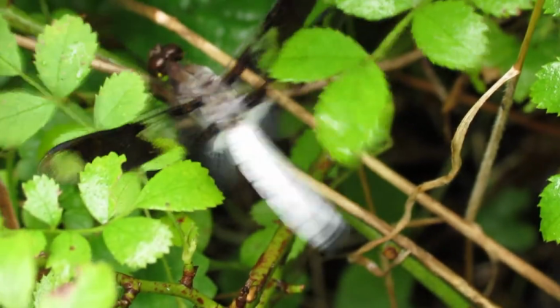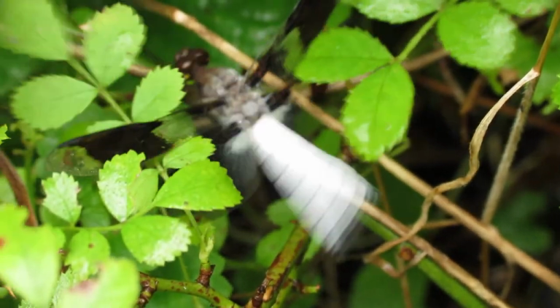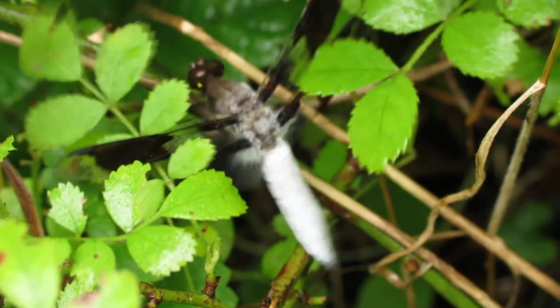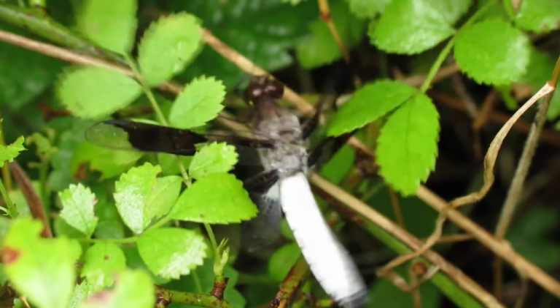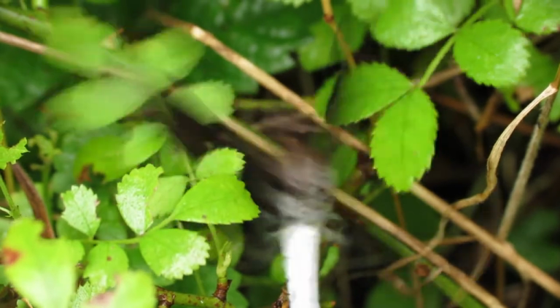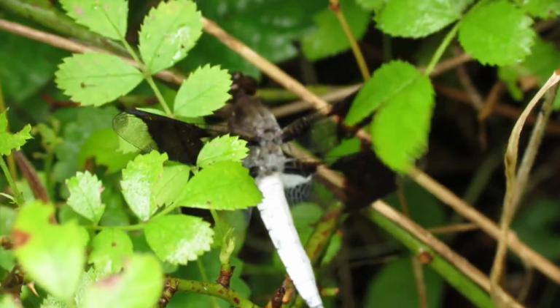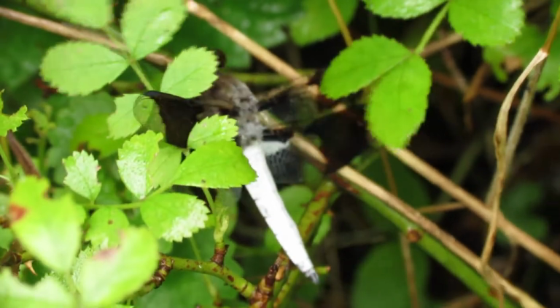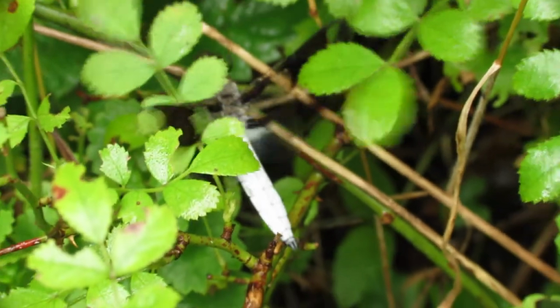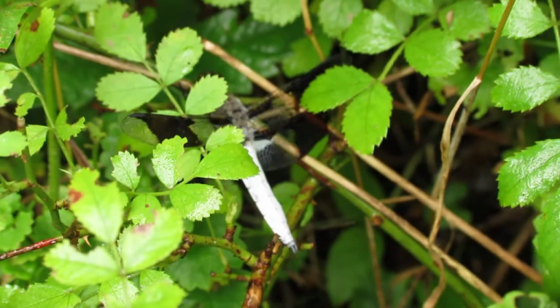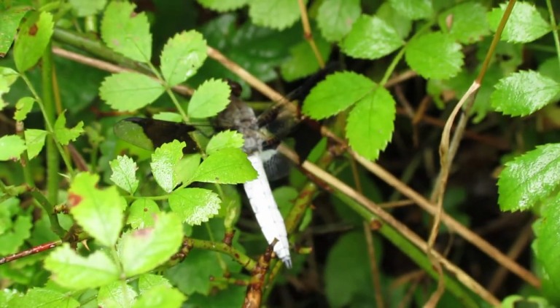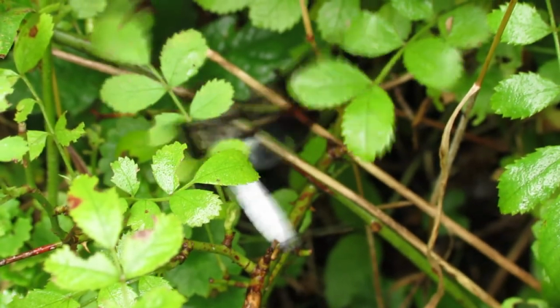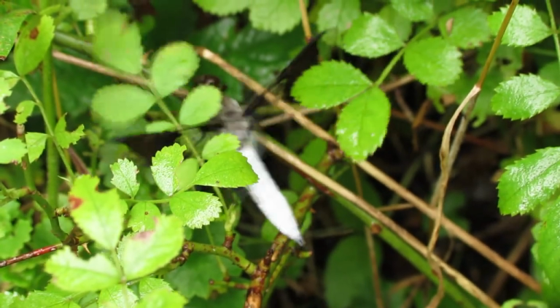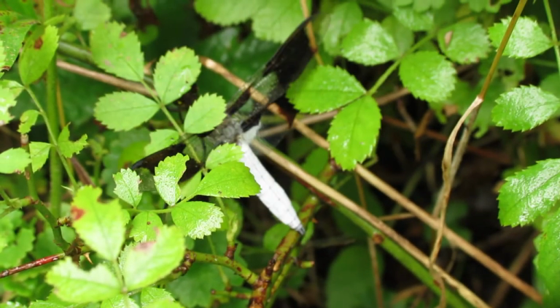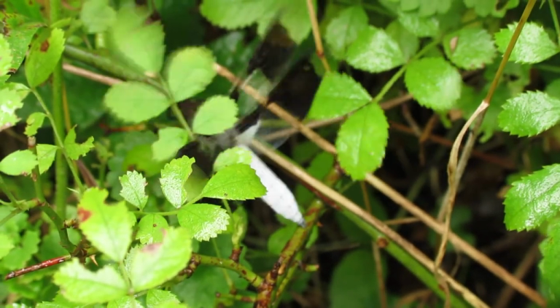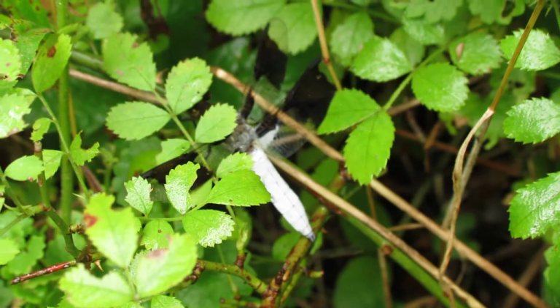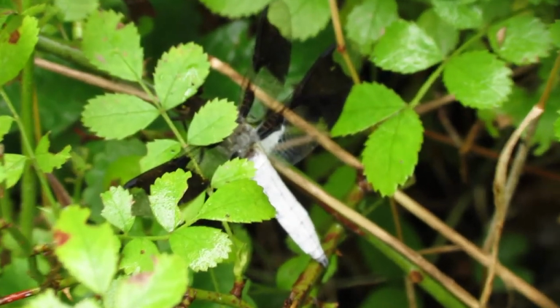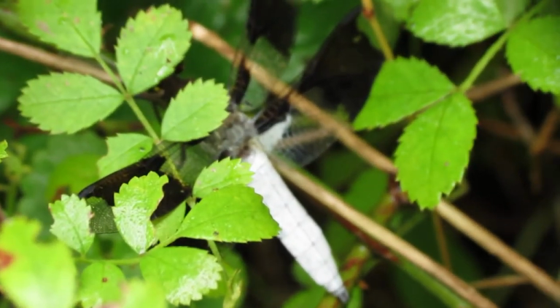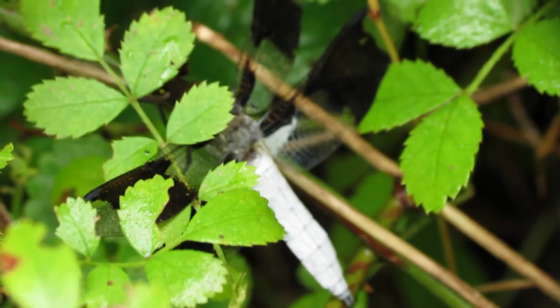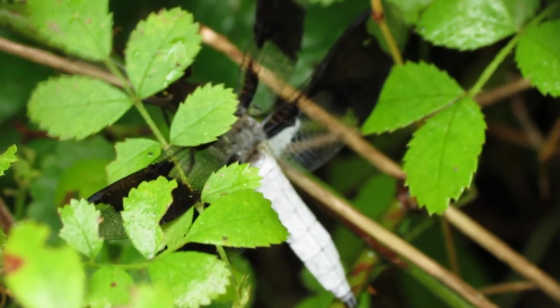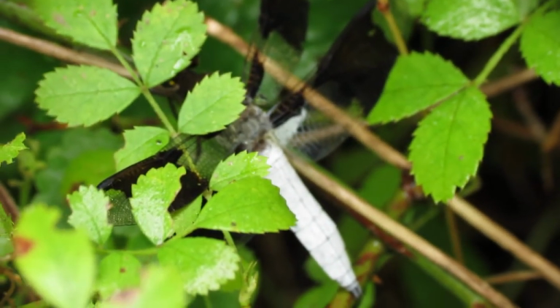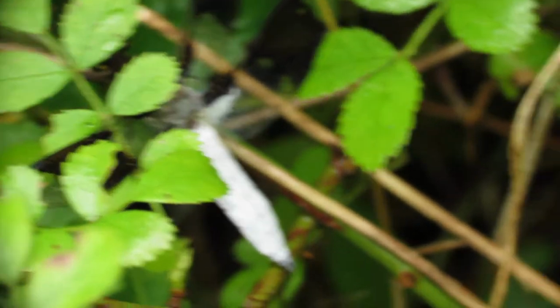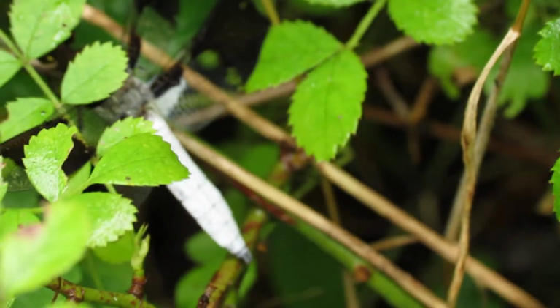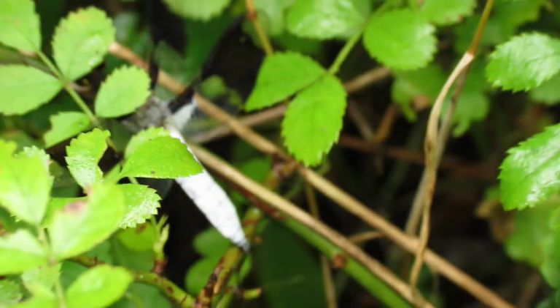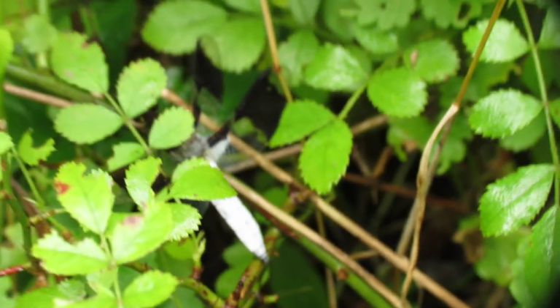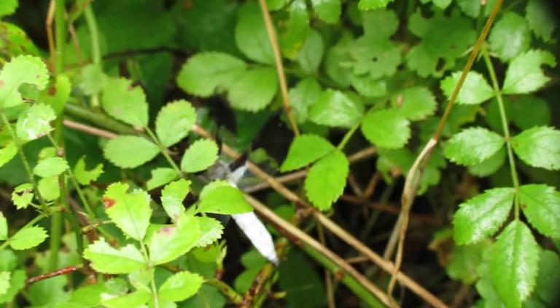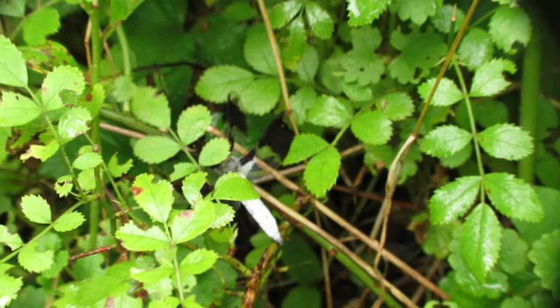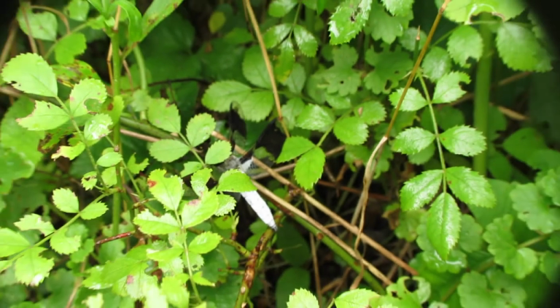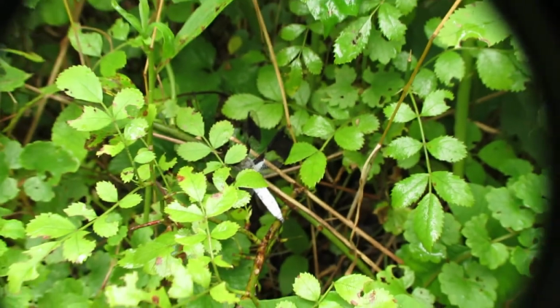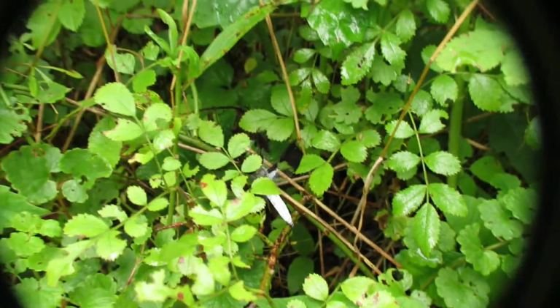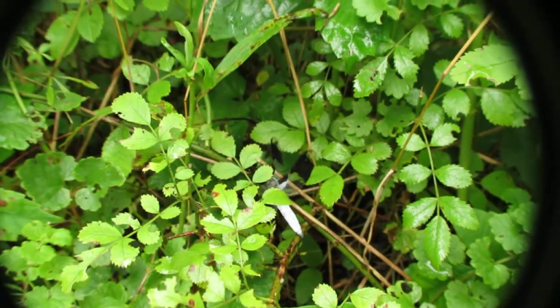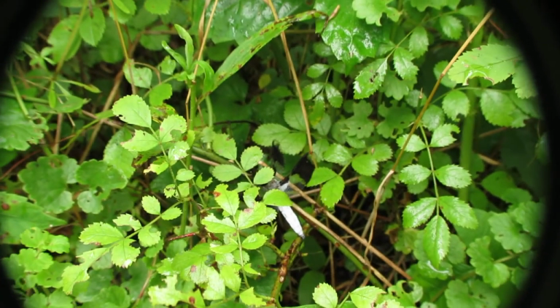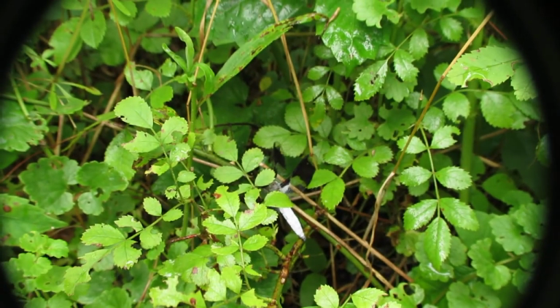He realized there was a spider behind him now. I'm not sure why this thing can't fly very well, but it might have a damaged wing. Let me actually pick it up and see what's going on.